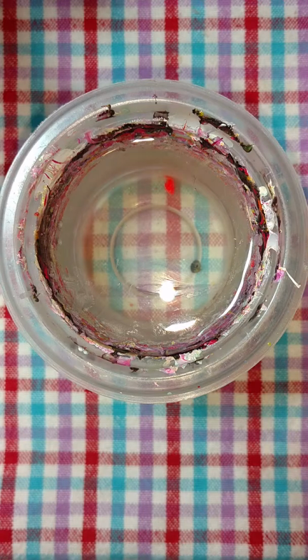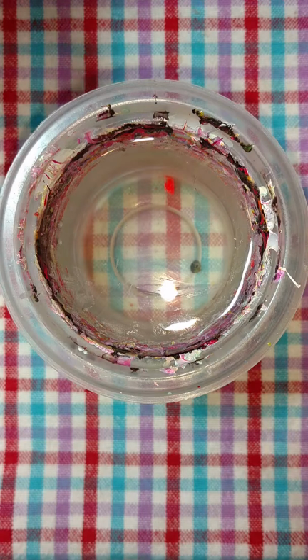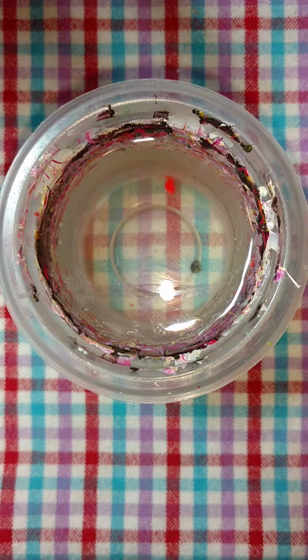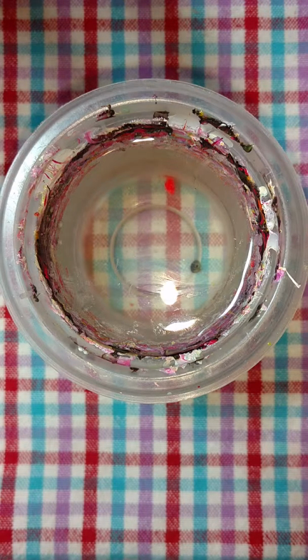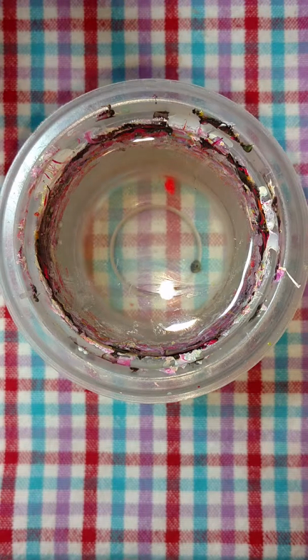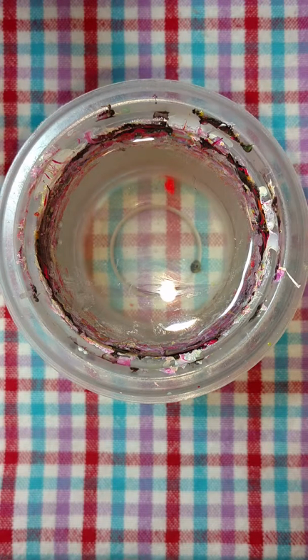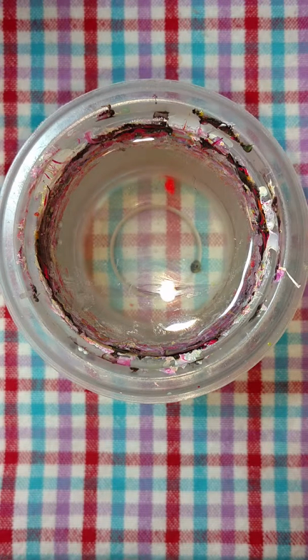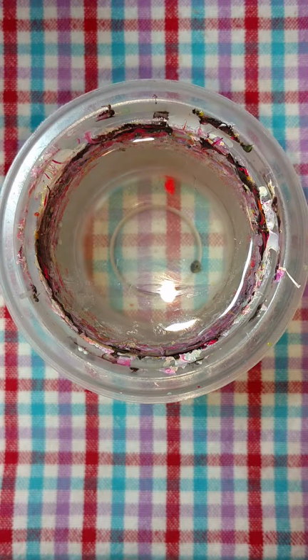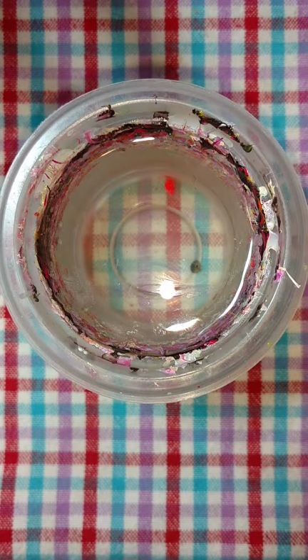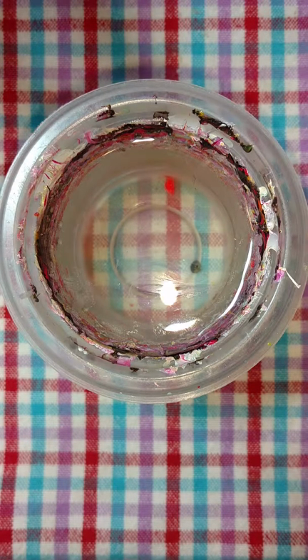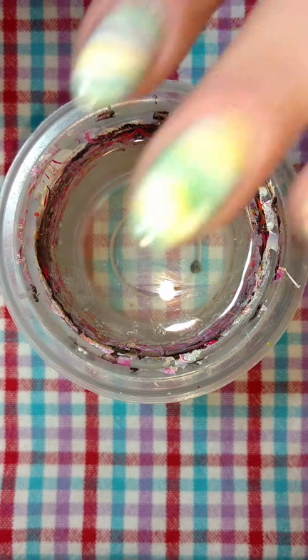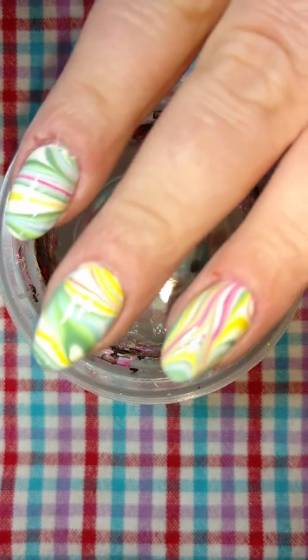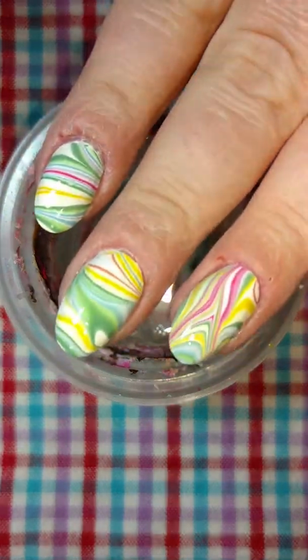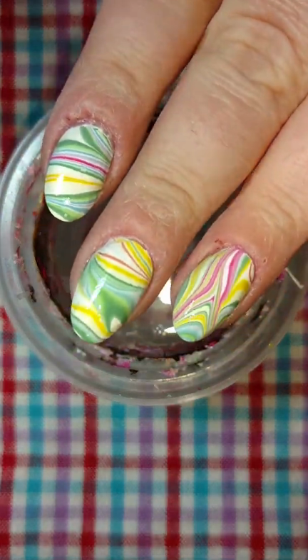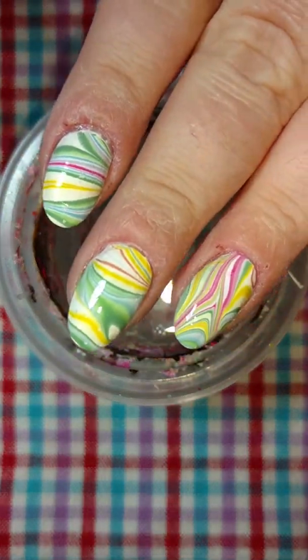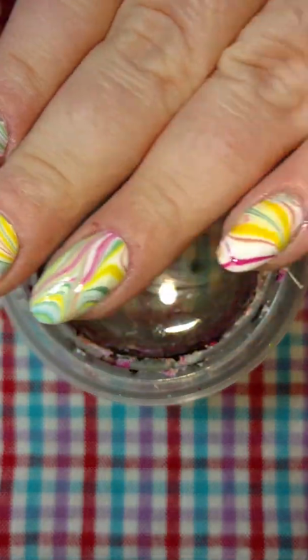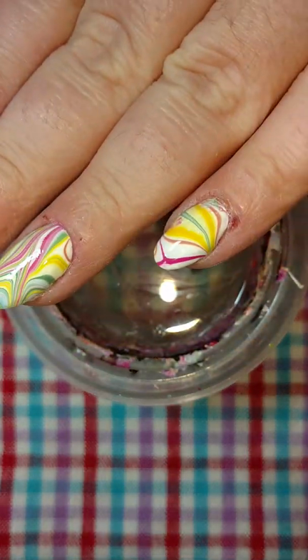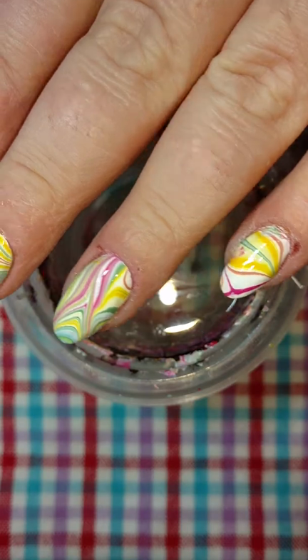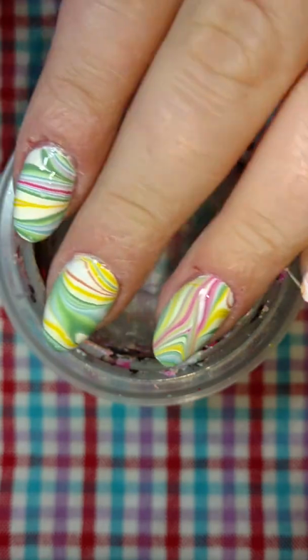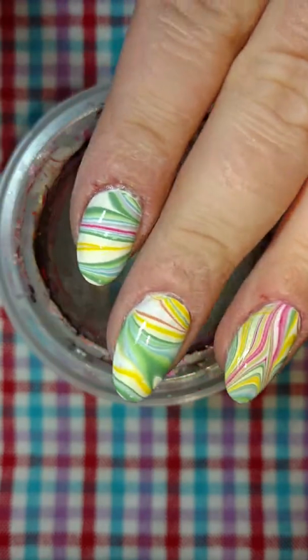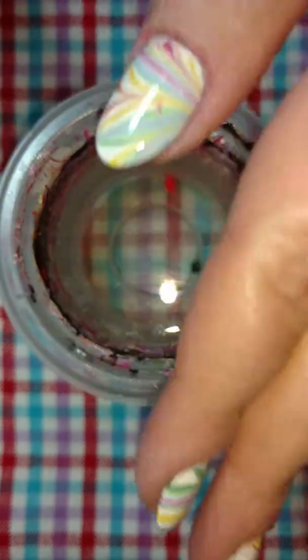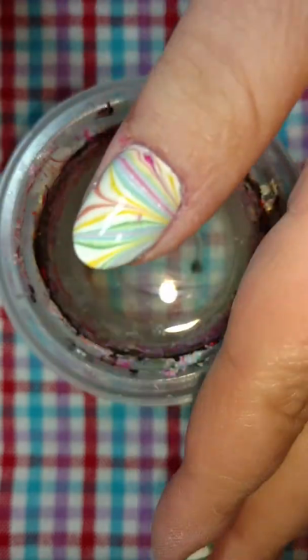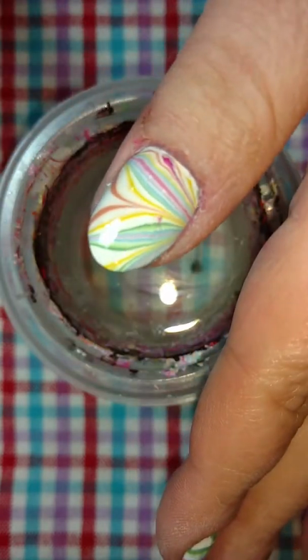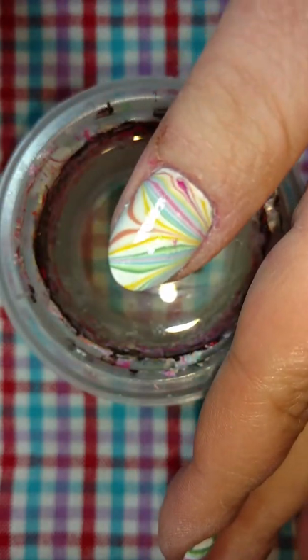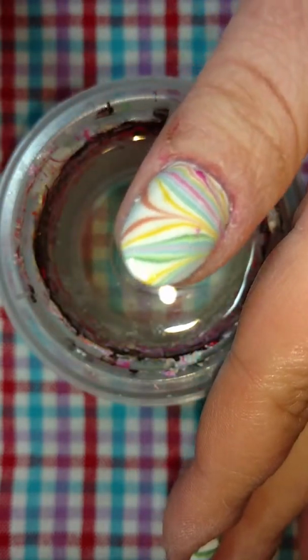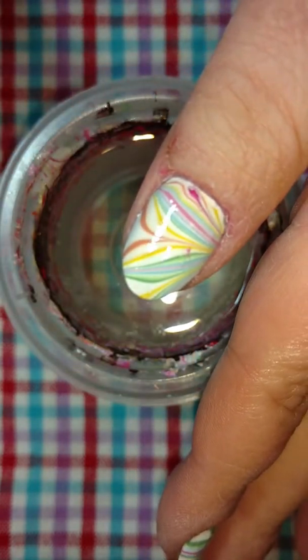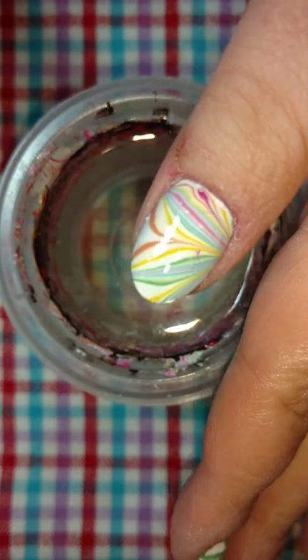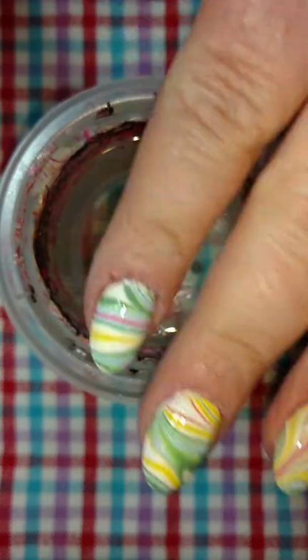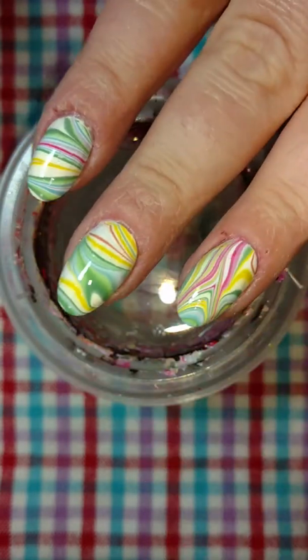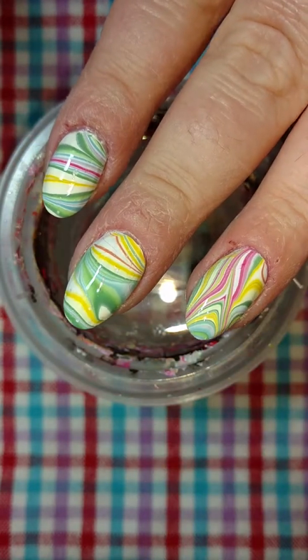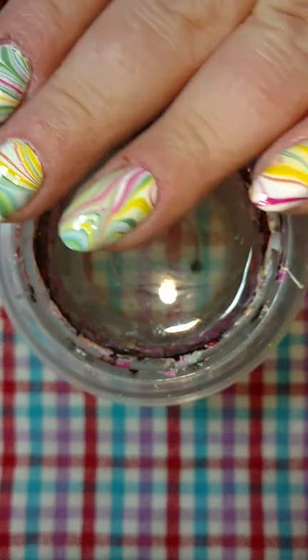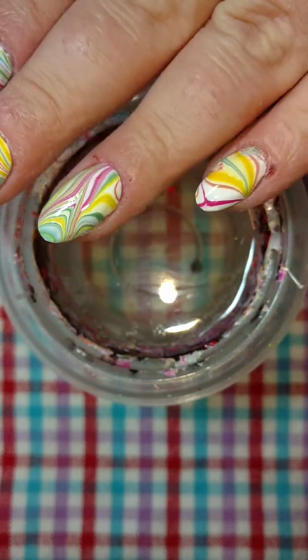Hi guys, back for another quick tutorial. In my last video, I did these rainbow pastel water marble nails. So you can check those out real quick.